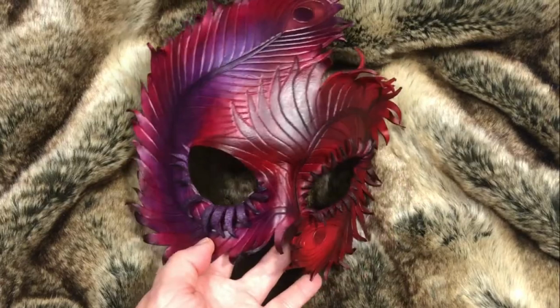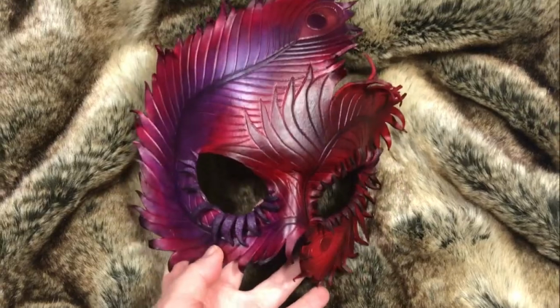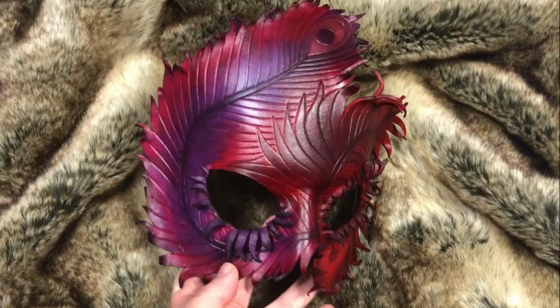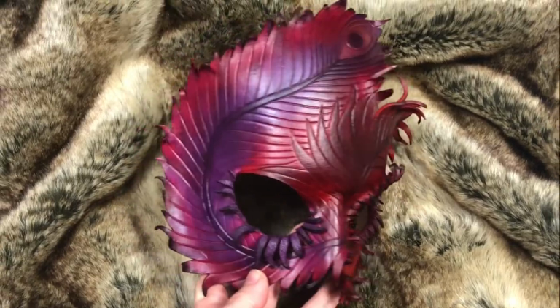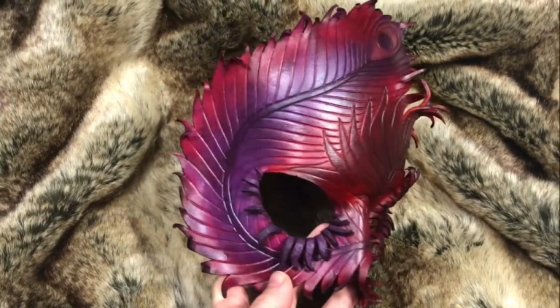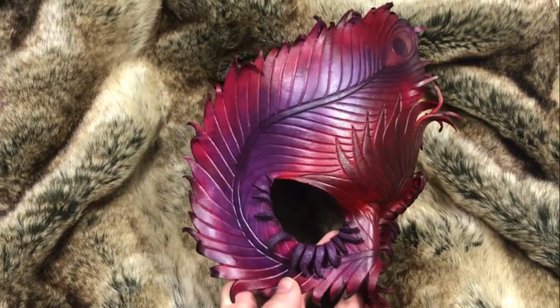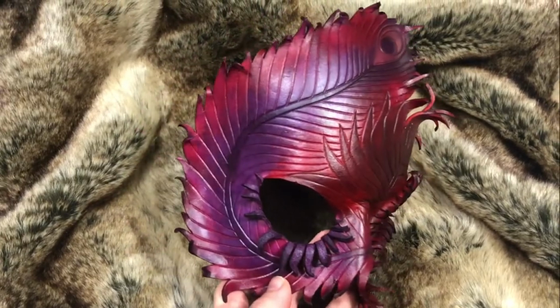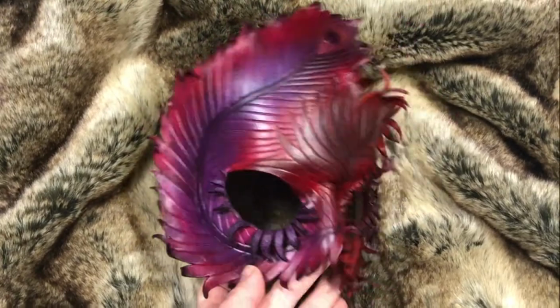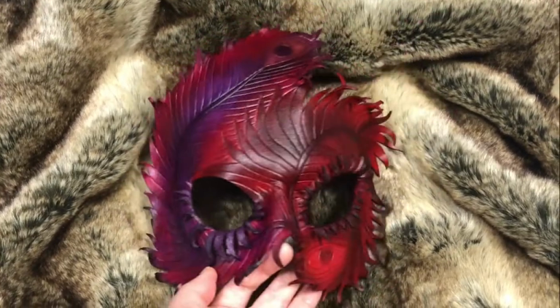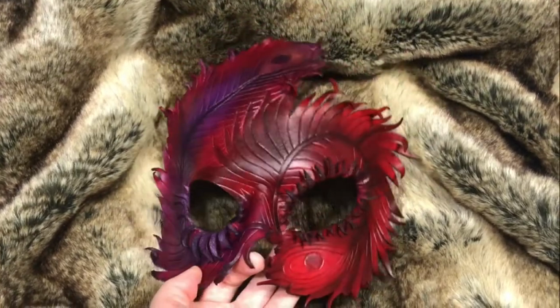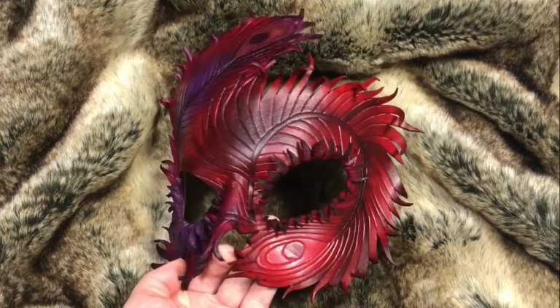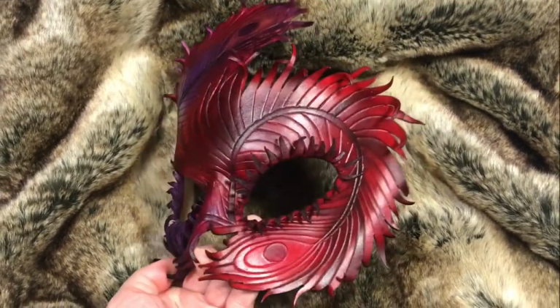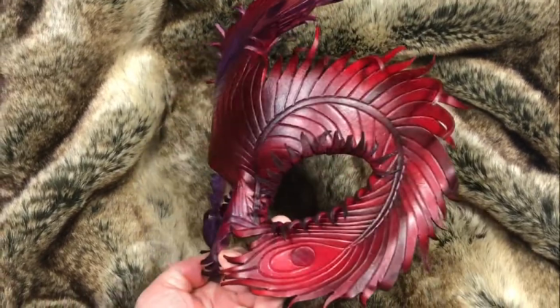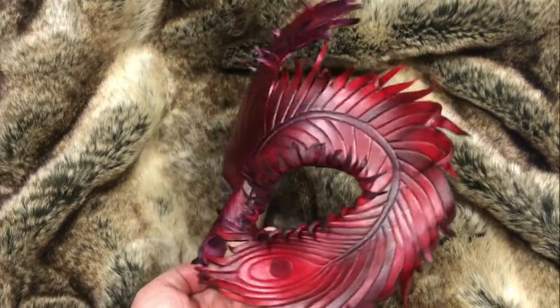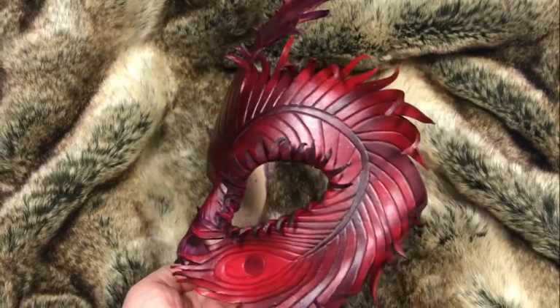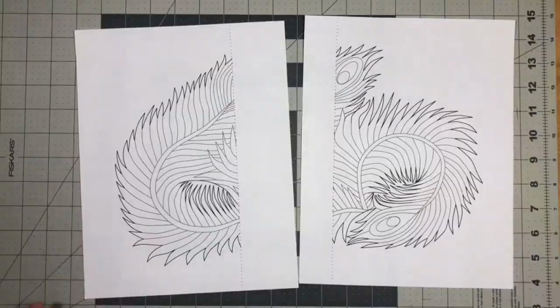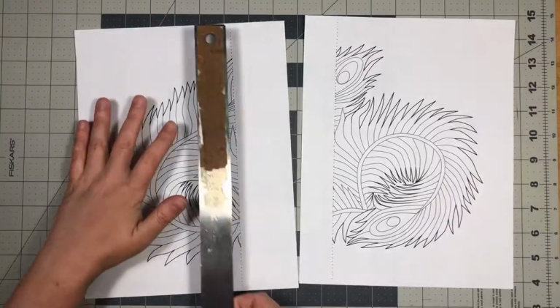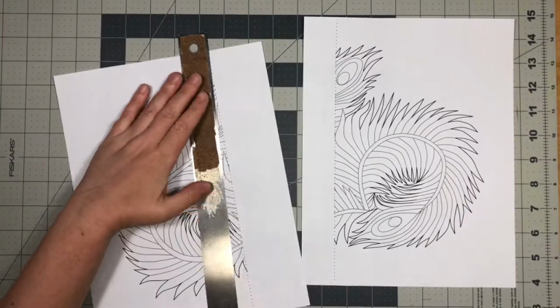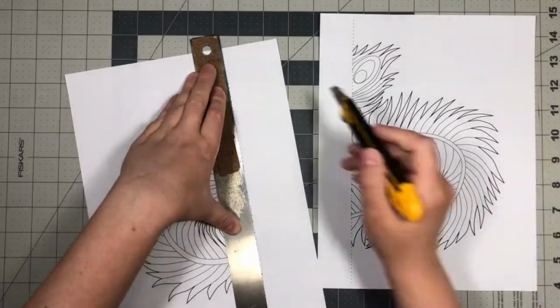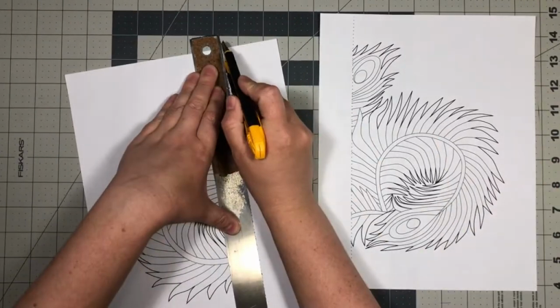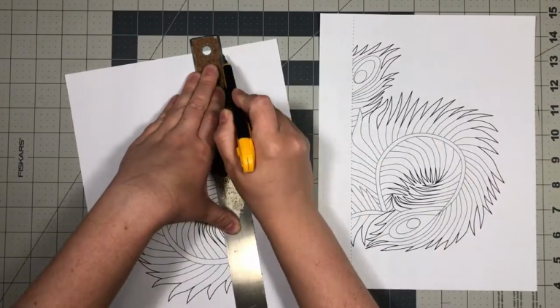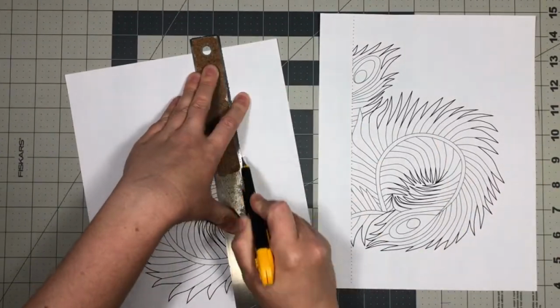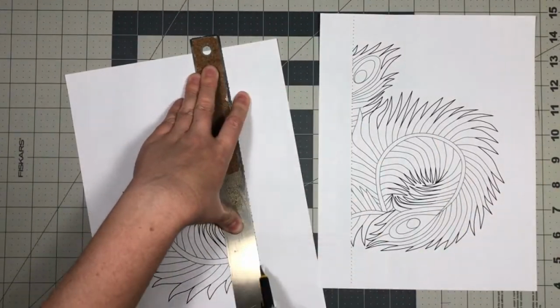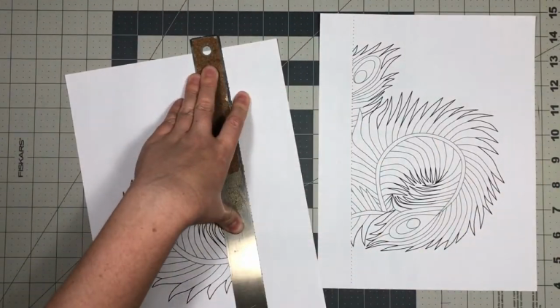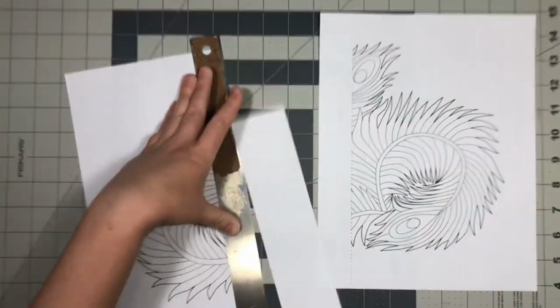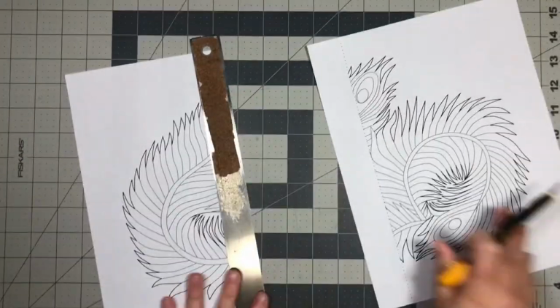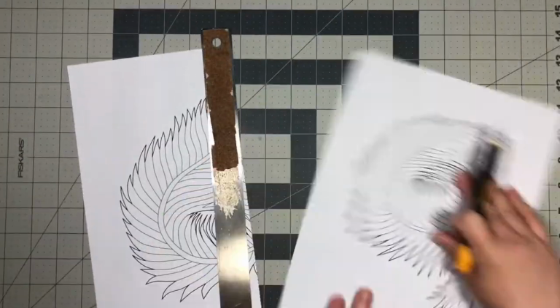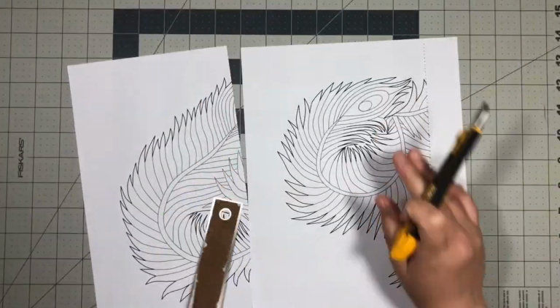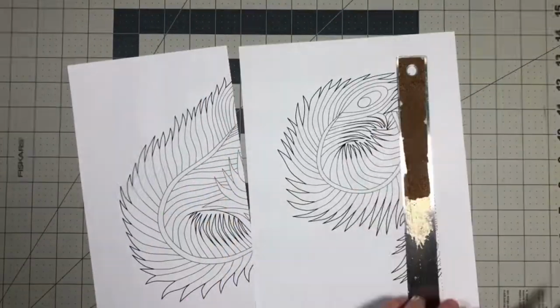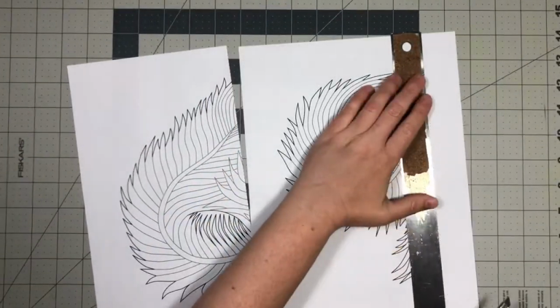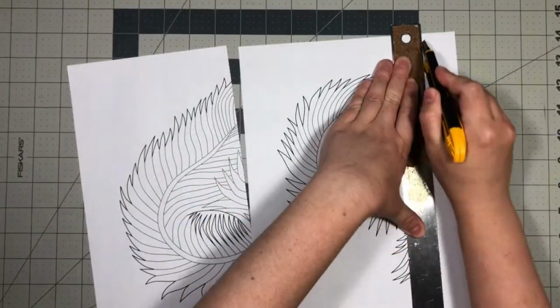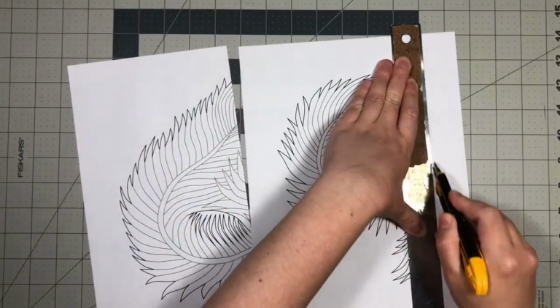I'm going to walk you through the steps I took to make my Phoenix Feather leather mask. Print the pattern out in portrait at actual size. Trim the edge and tape the two halves together.